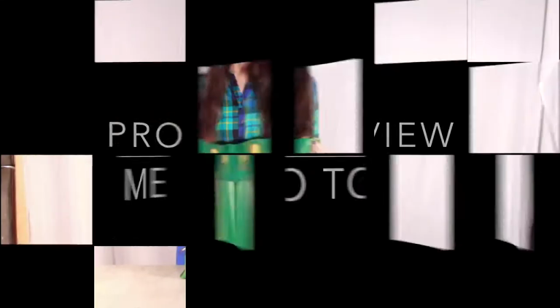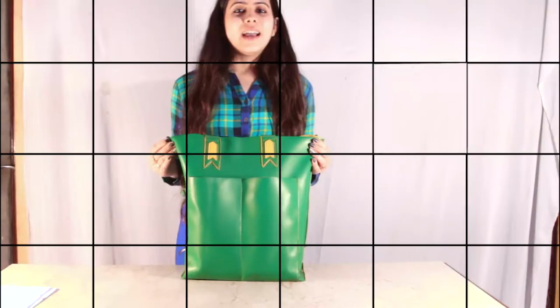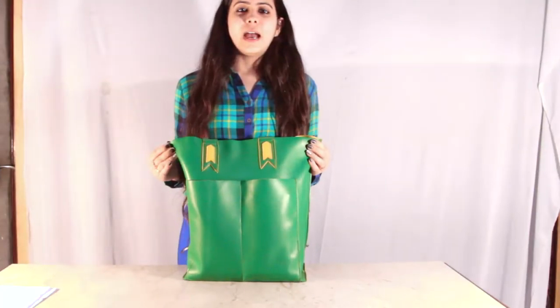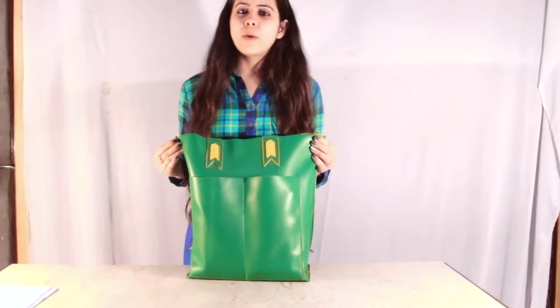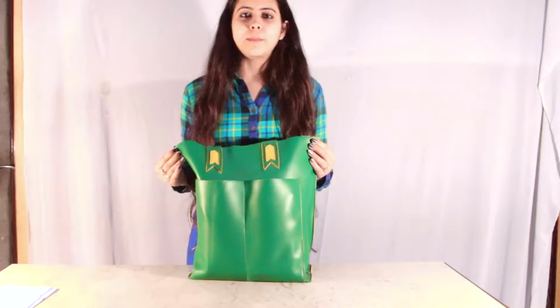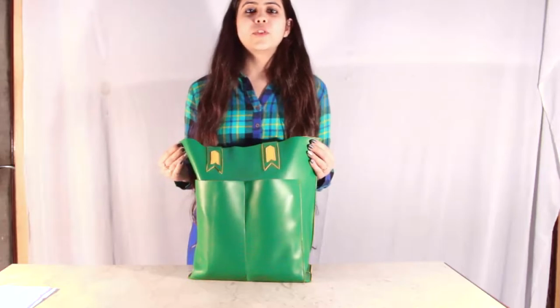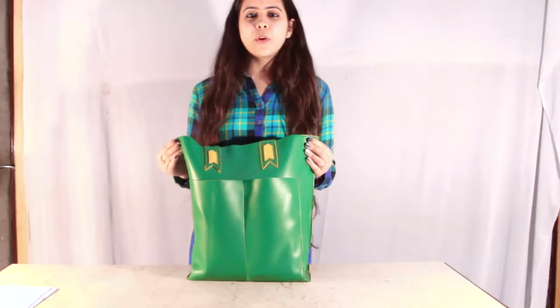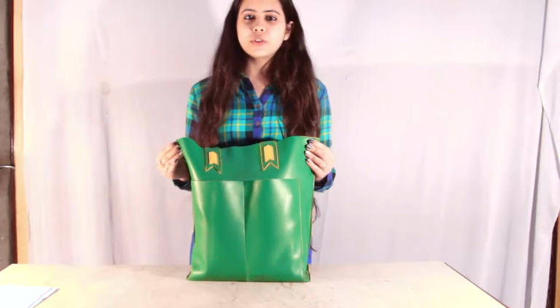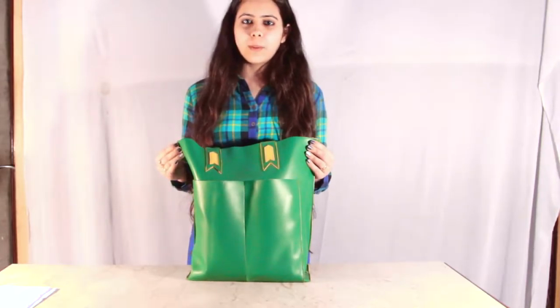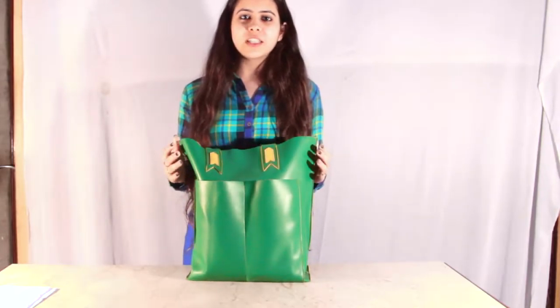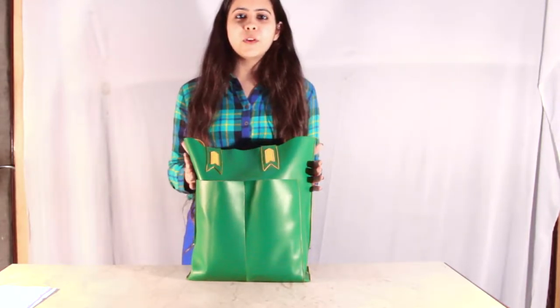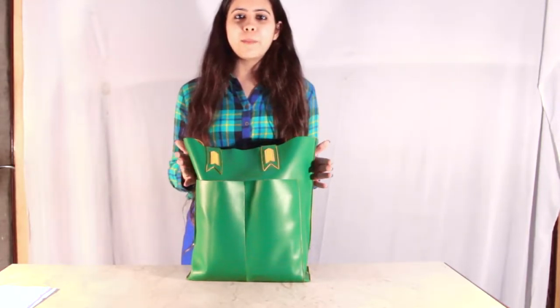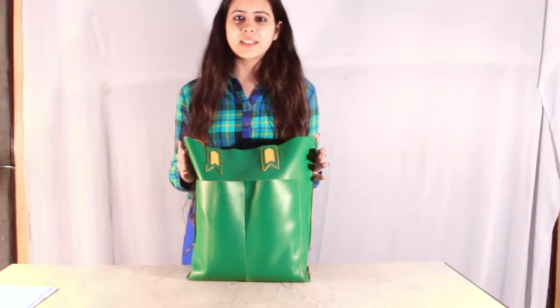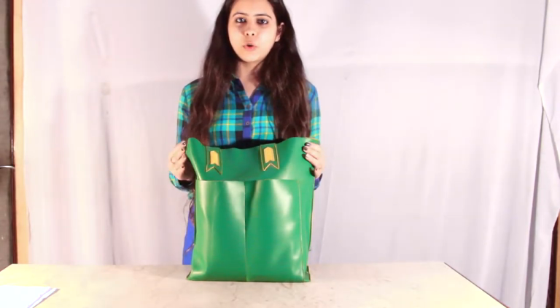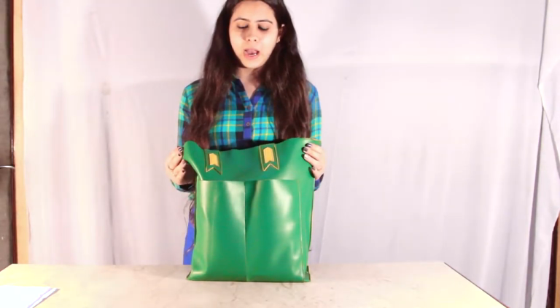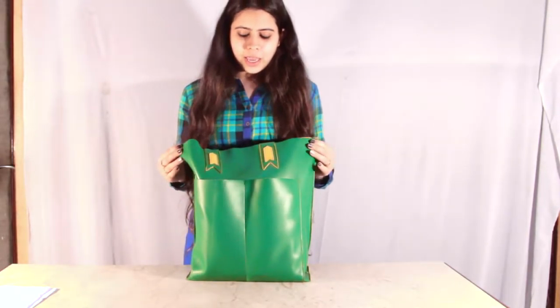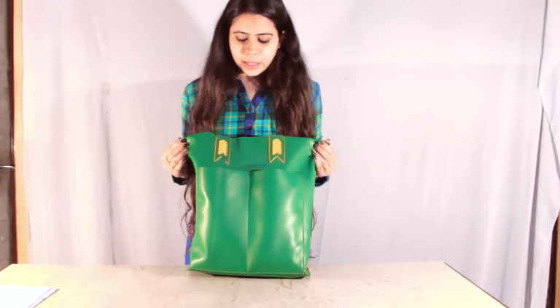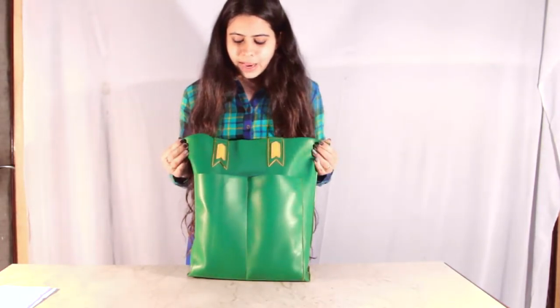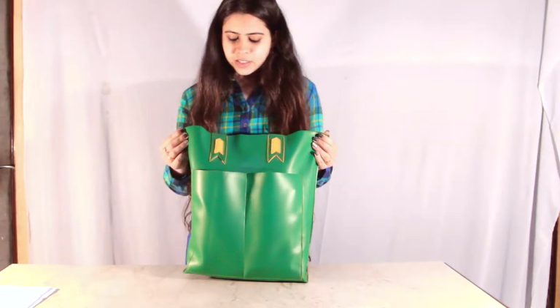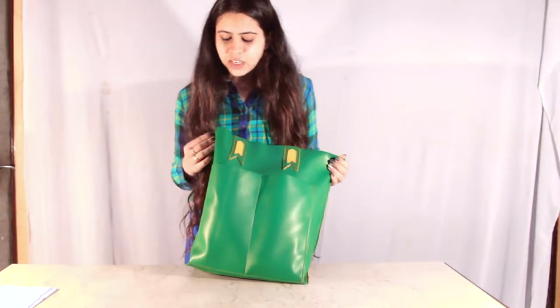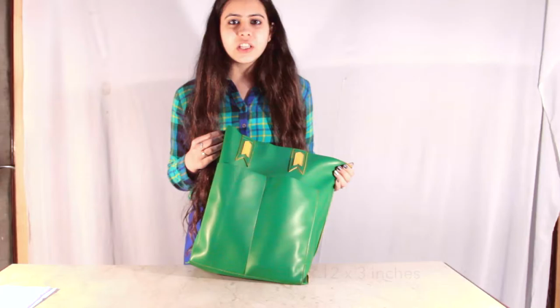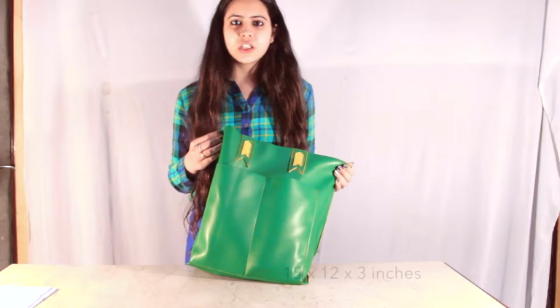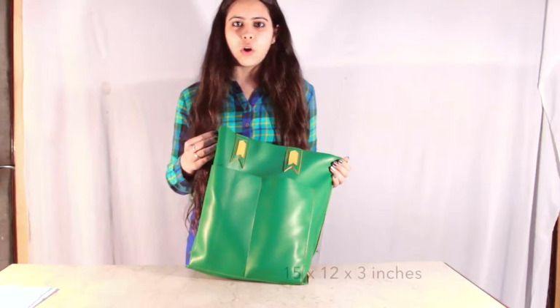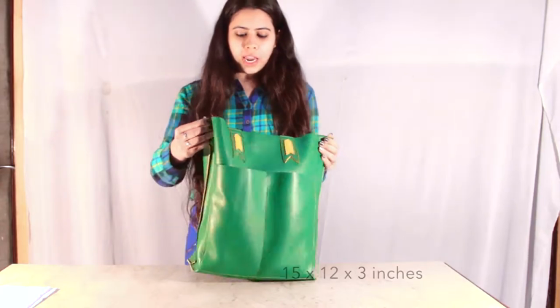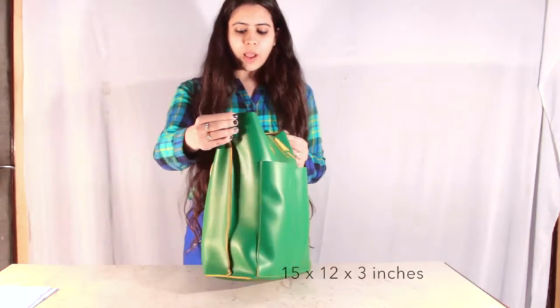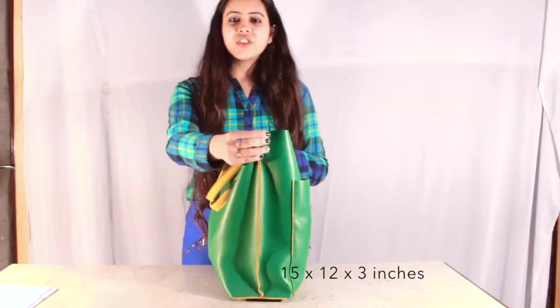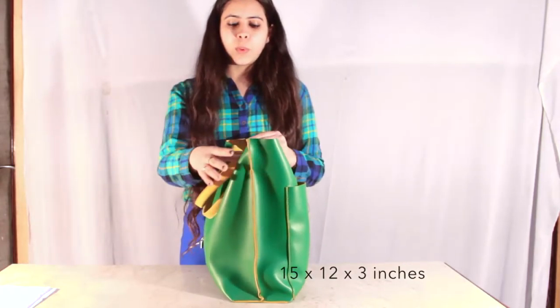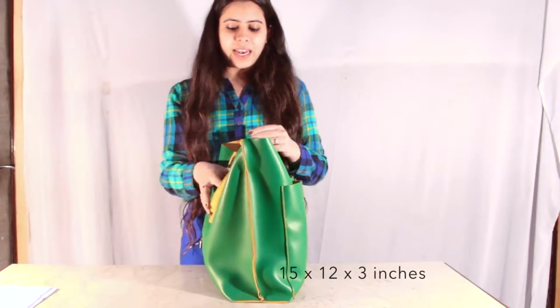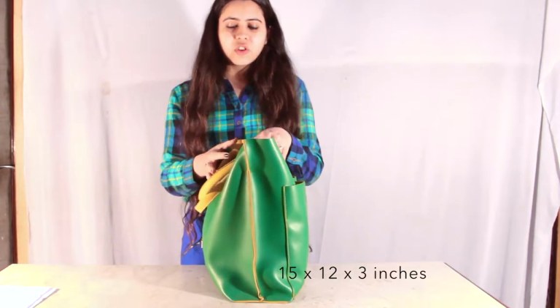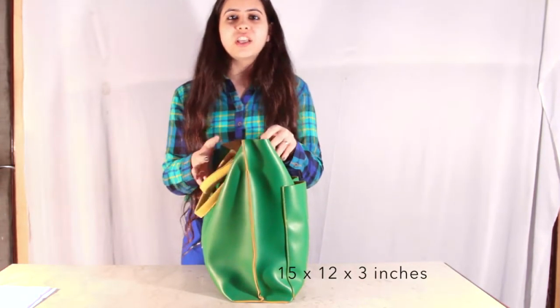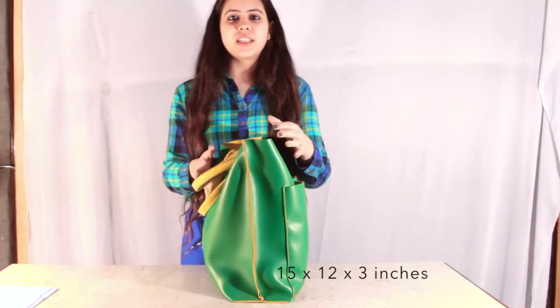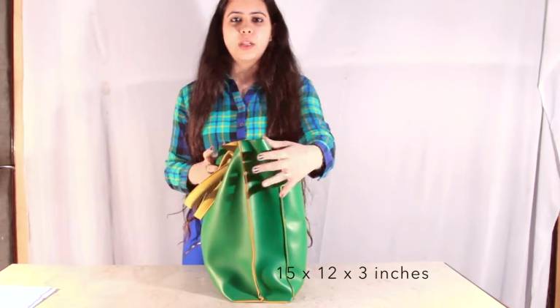Hi, I'm from HUB. Today I'm going to talk about this beautiful Mexican tote bag. The bag is 15 inches tall, 12 inches wide and 3 inches in width.